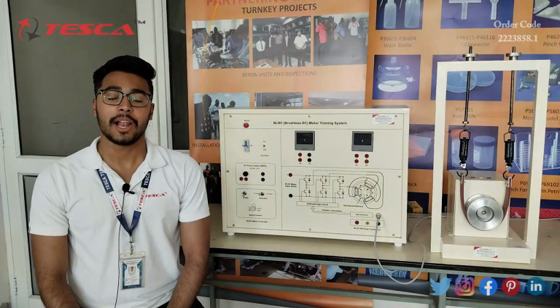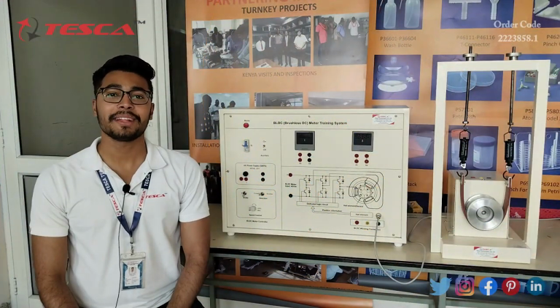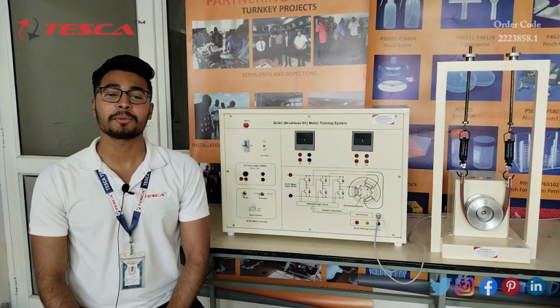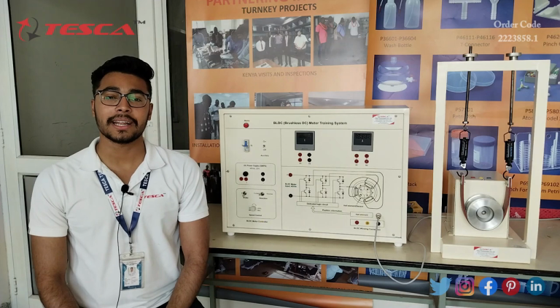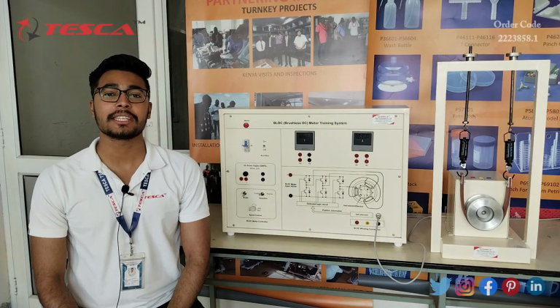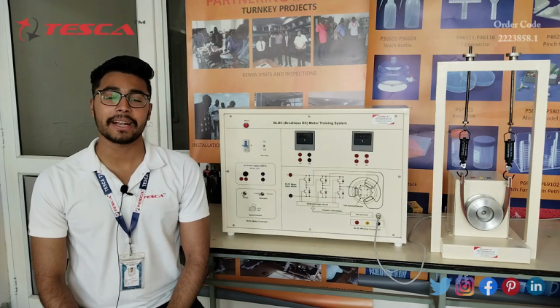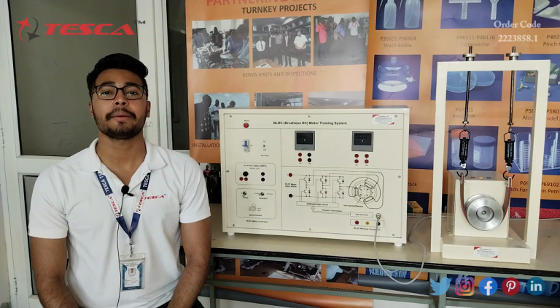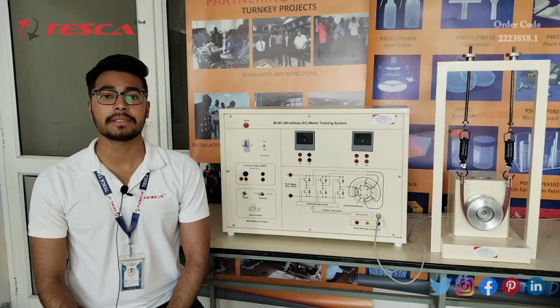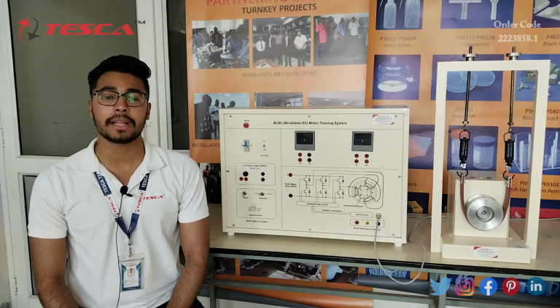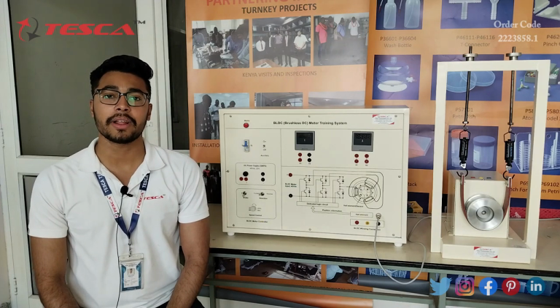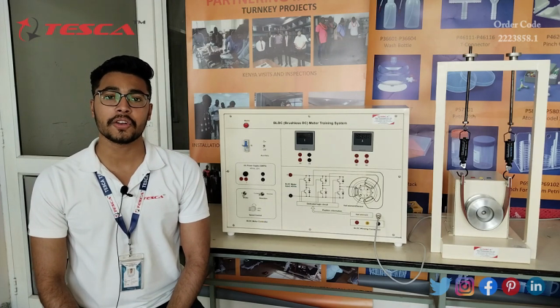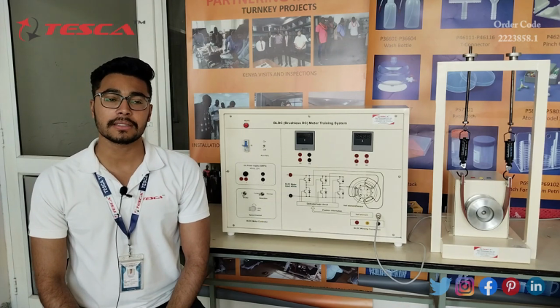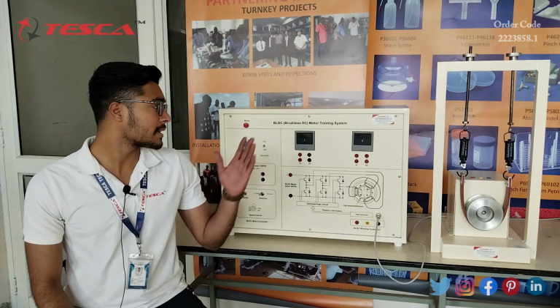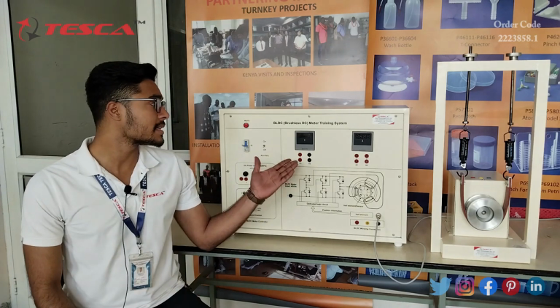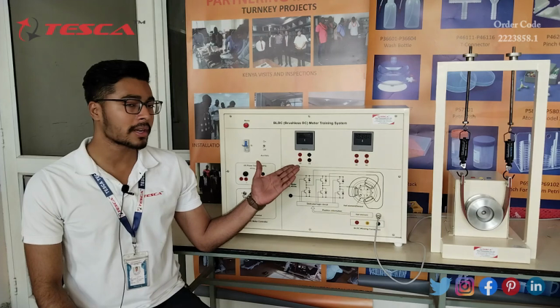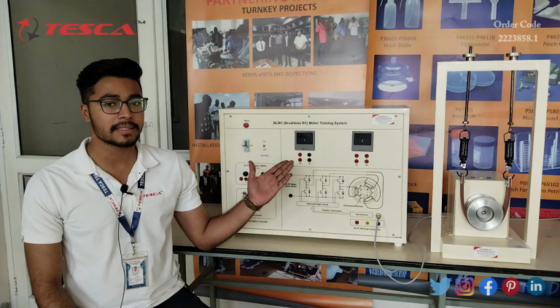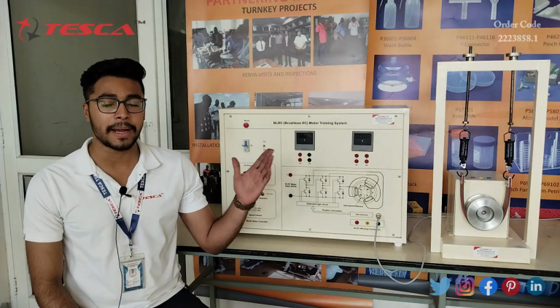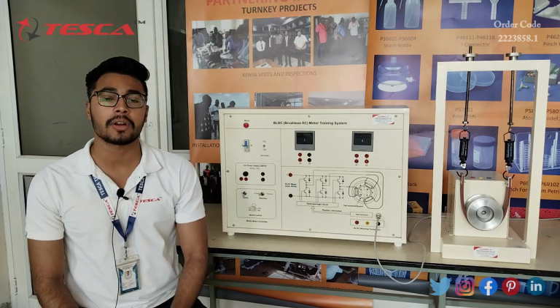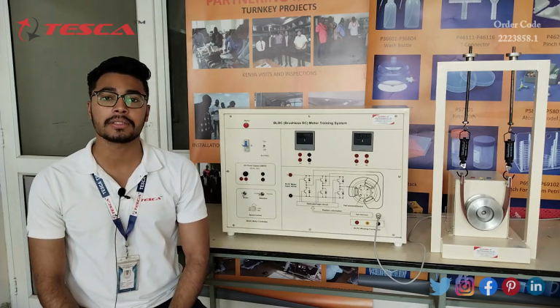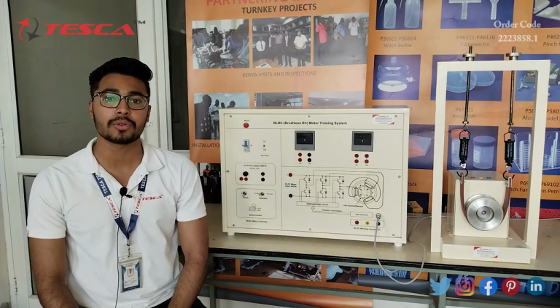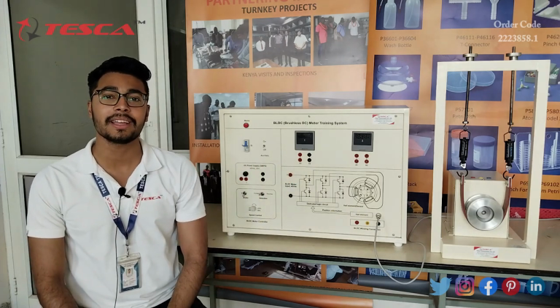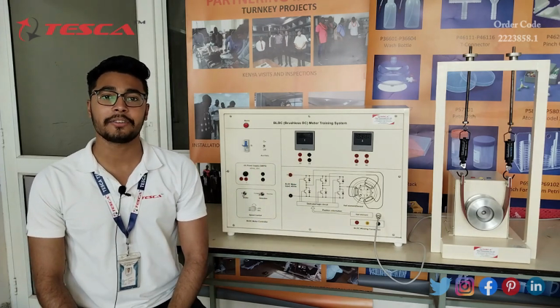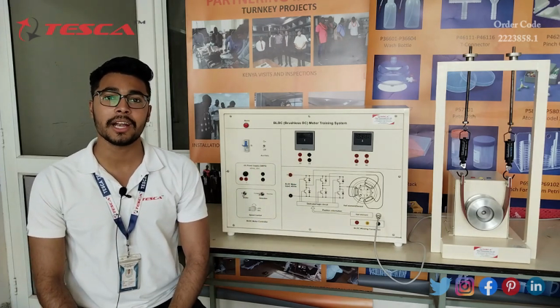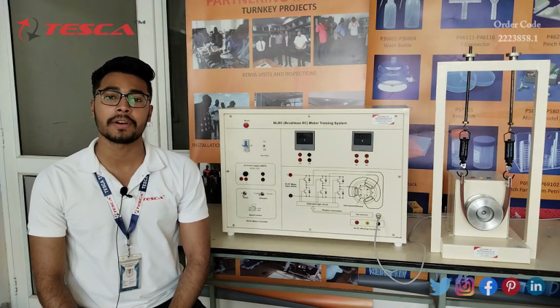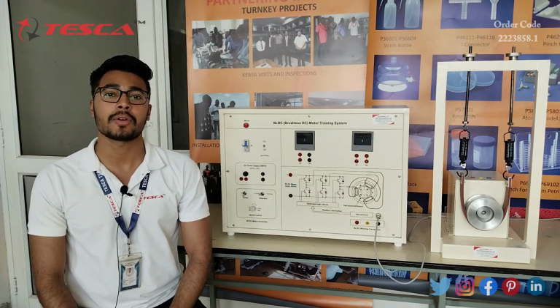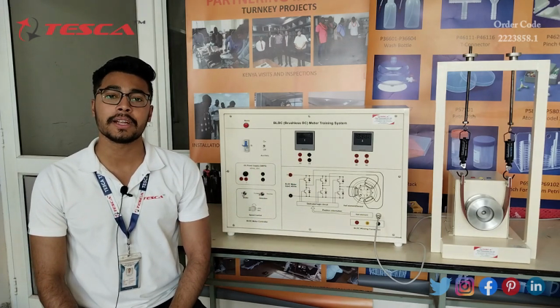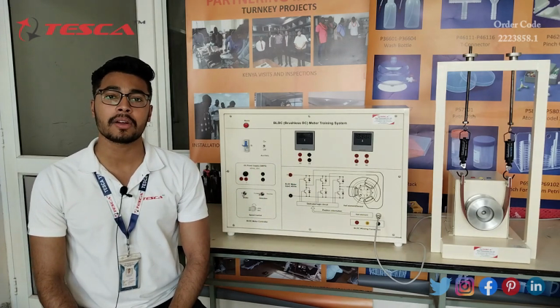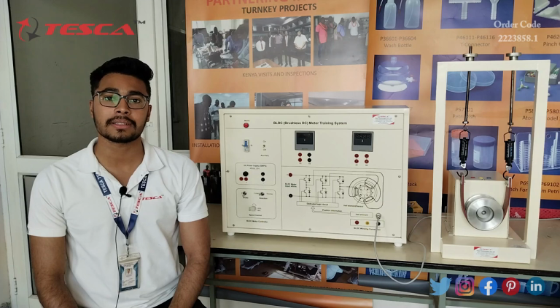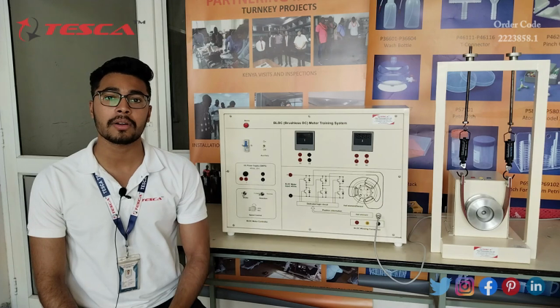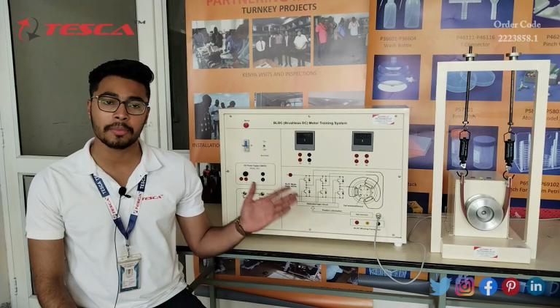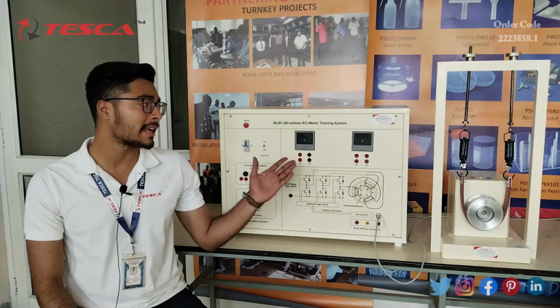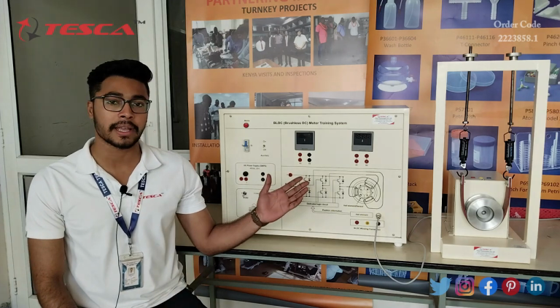Hello everyone, welcome to Tesco Technologies Private Limited. My name is Ashim Dutta and today we are going to discuss about the Brushless DC Motor Training System, order code 2223858.1. In this video we are going to discuss about its components and its working.